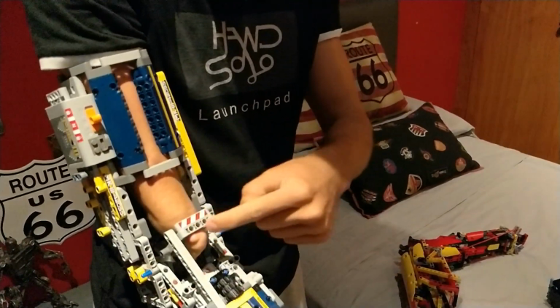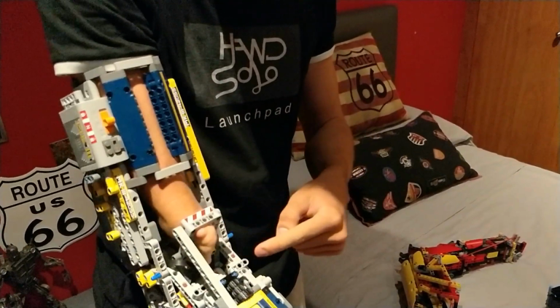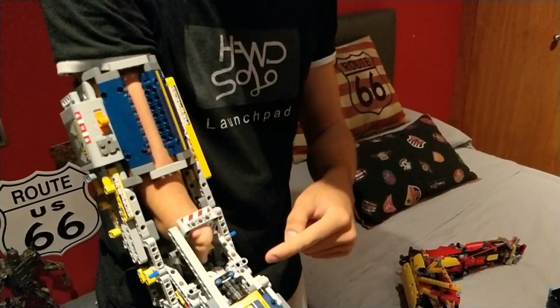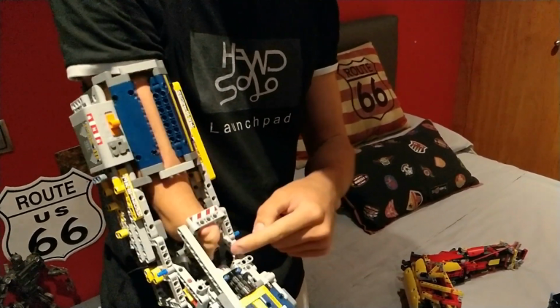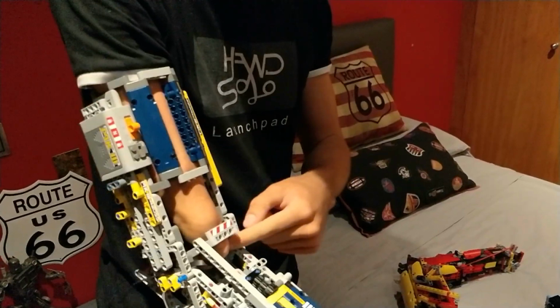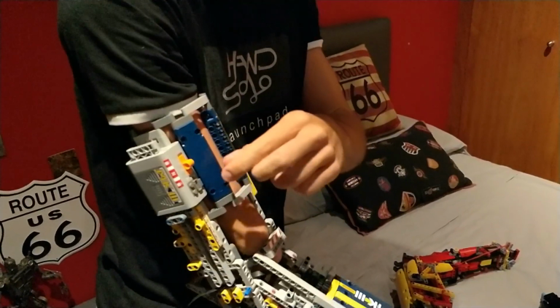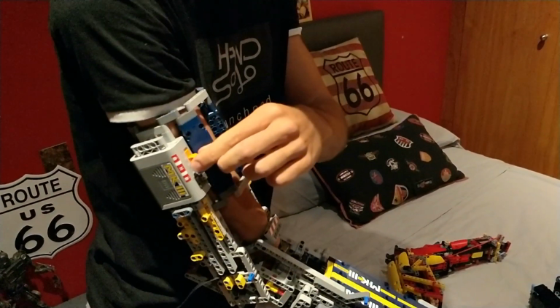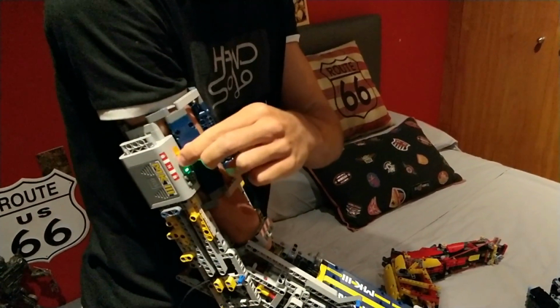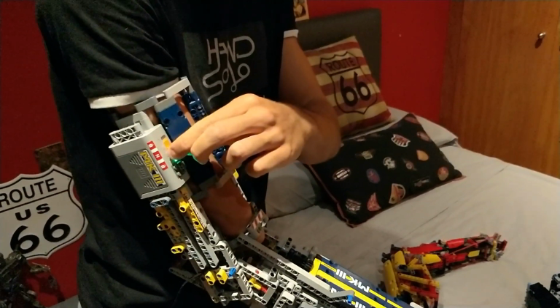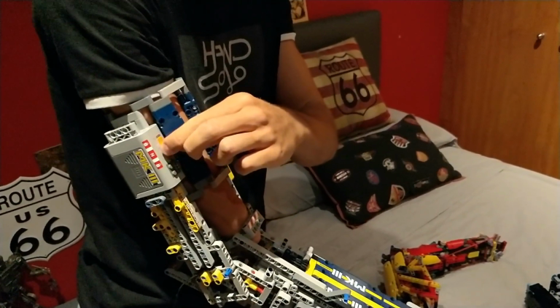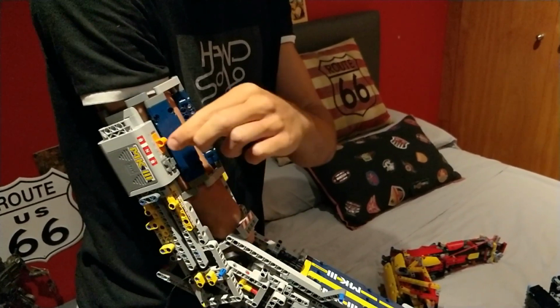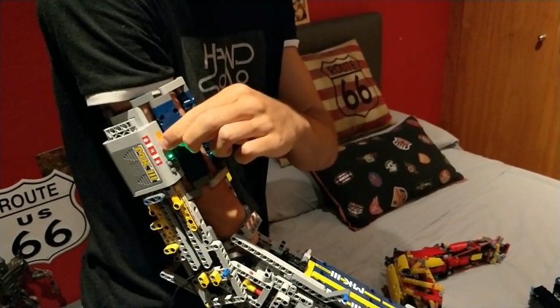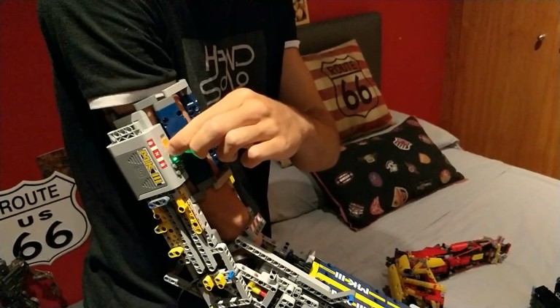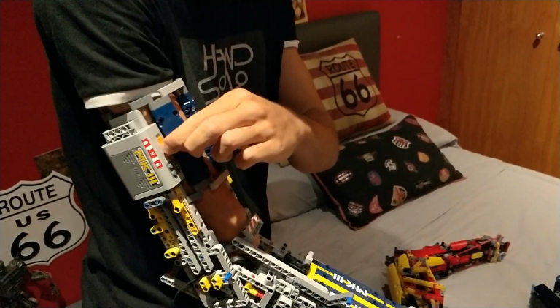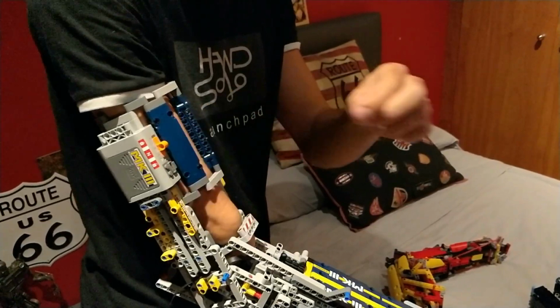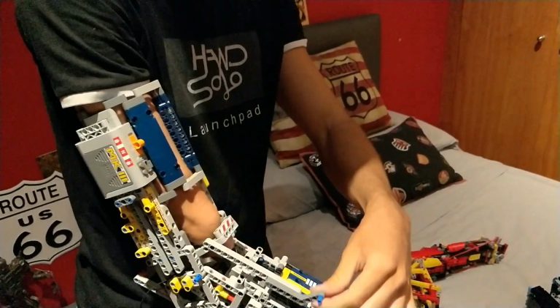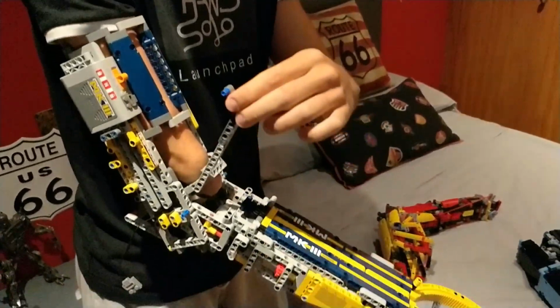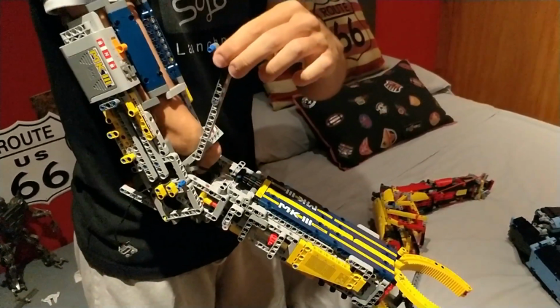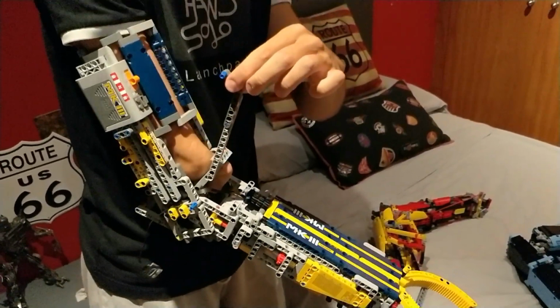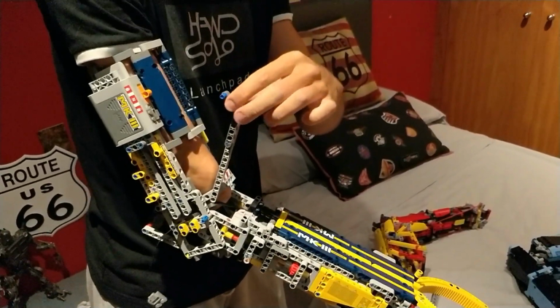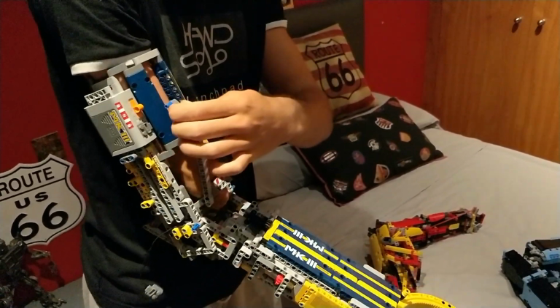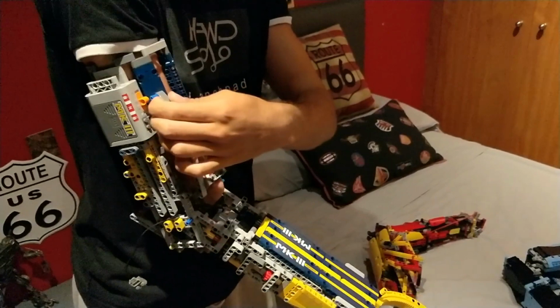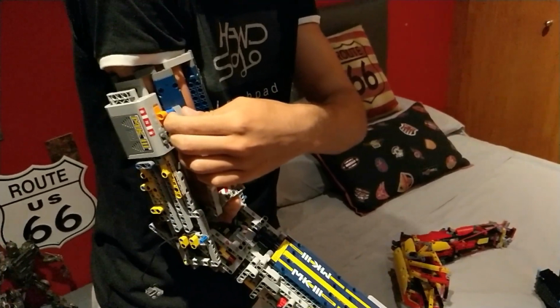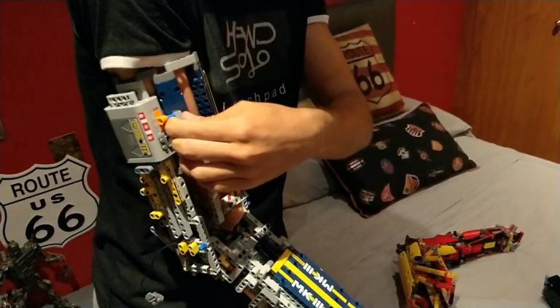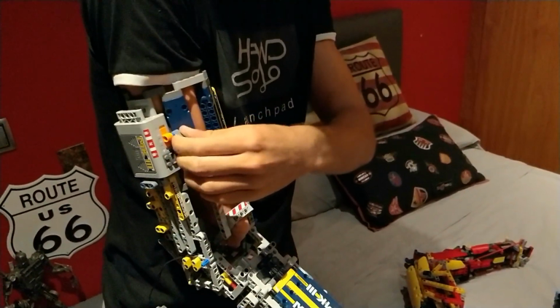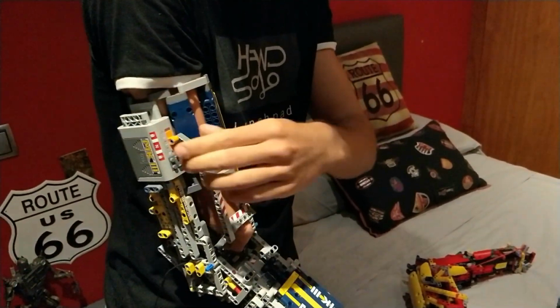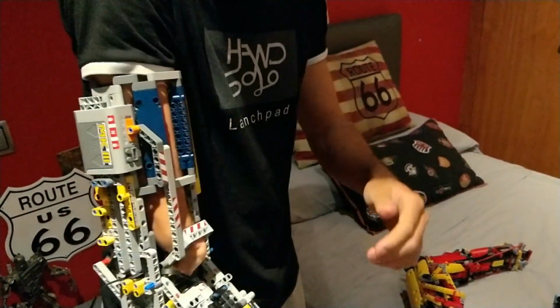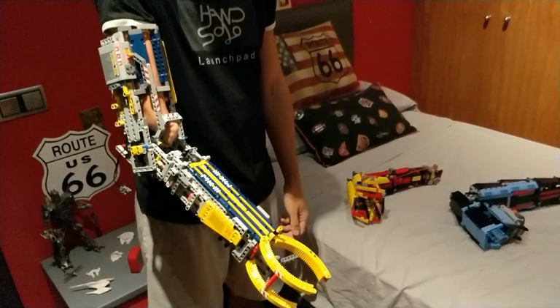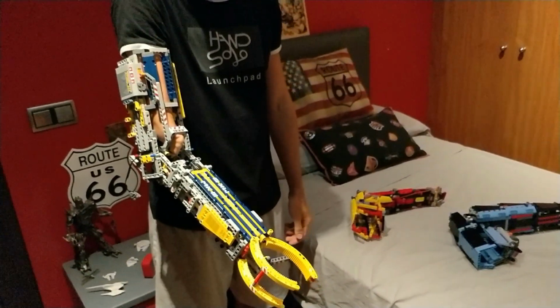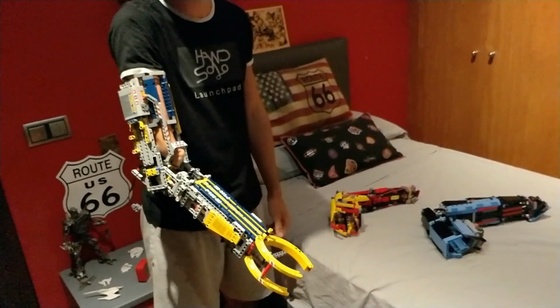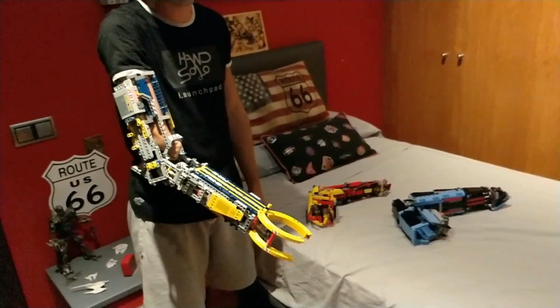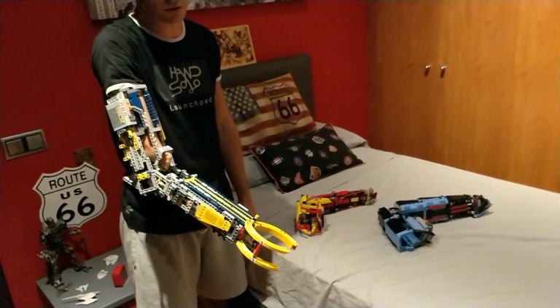This is a bracelet that moves. As you see here, there's a battery that has this movement. I connect the bracelet to the battery. And with a very simple movement, you can see how it works.